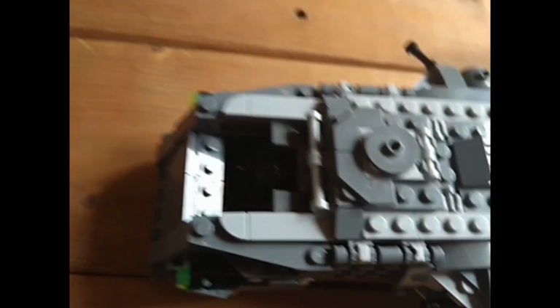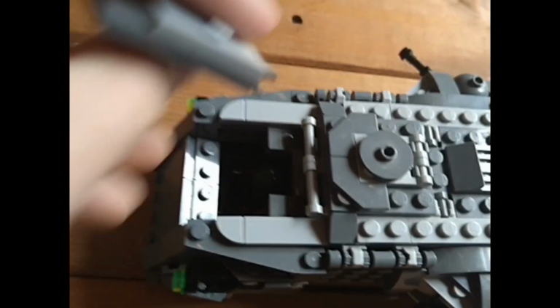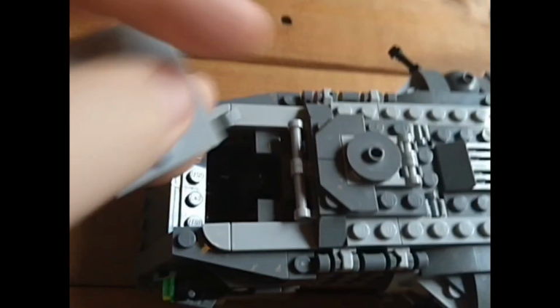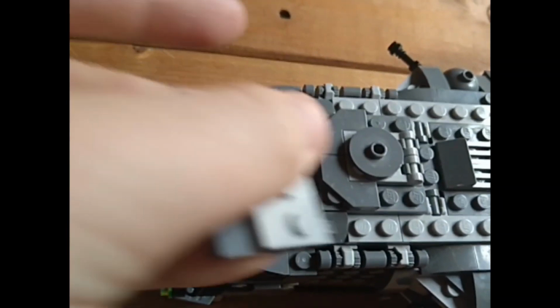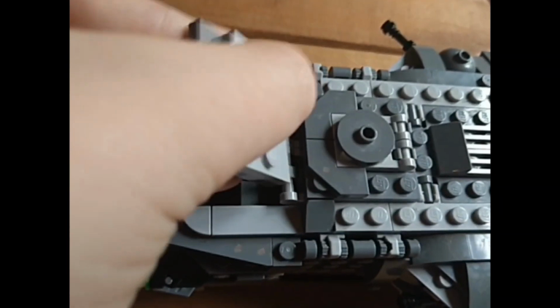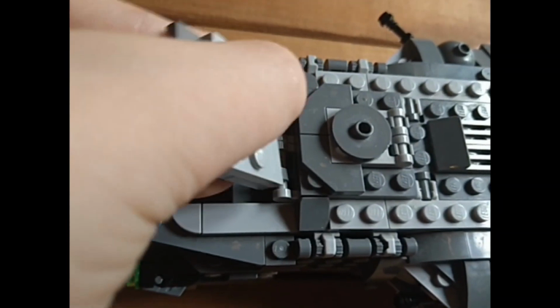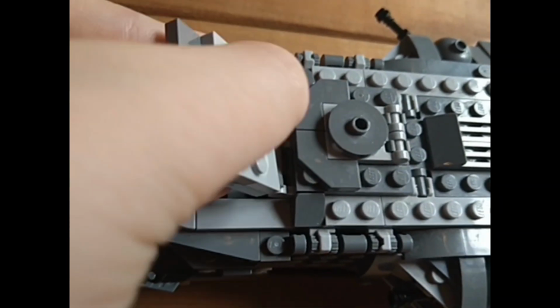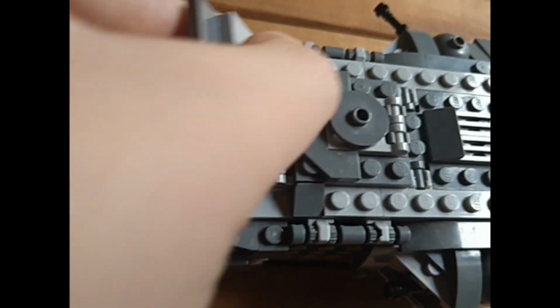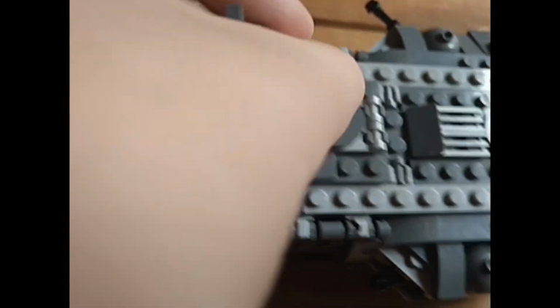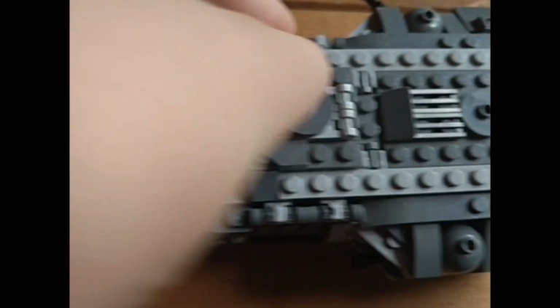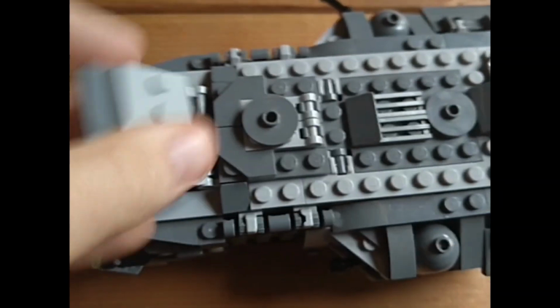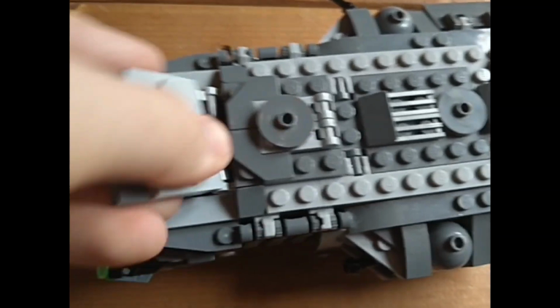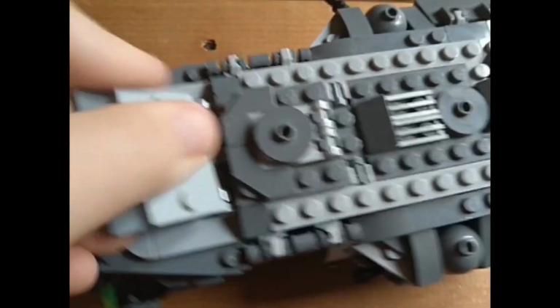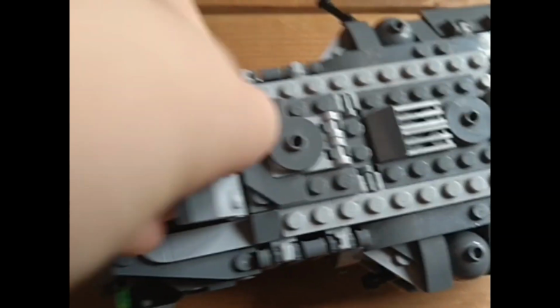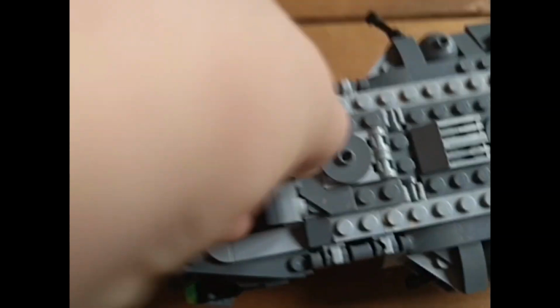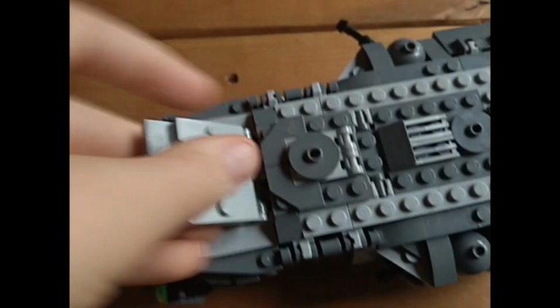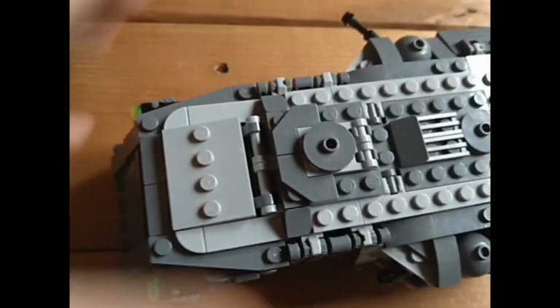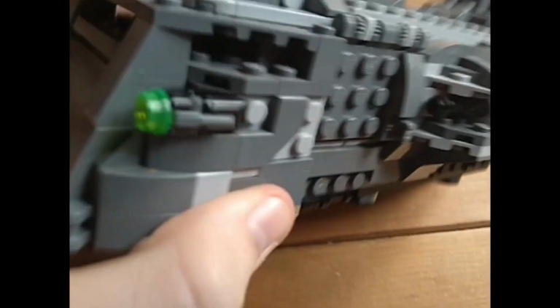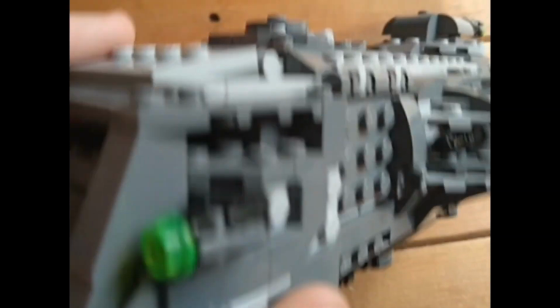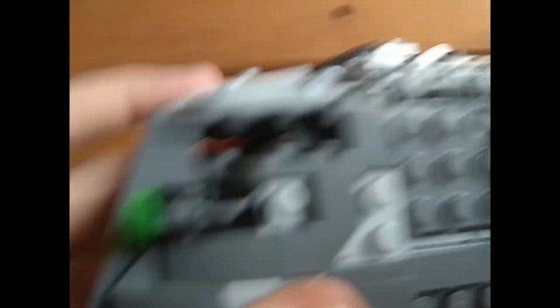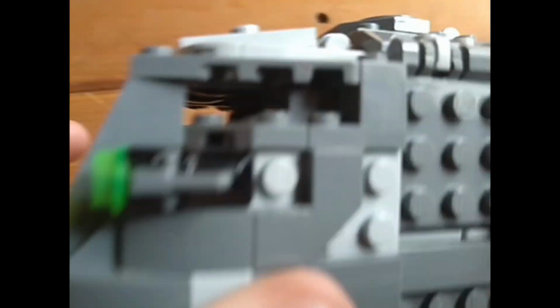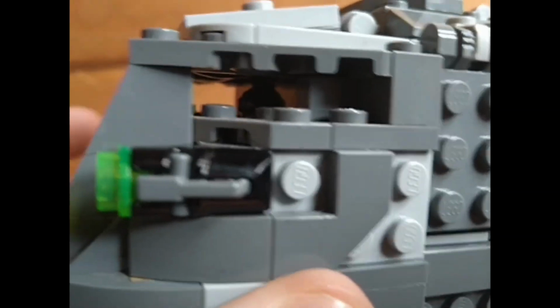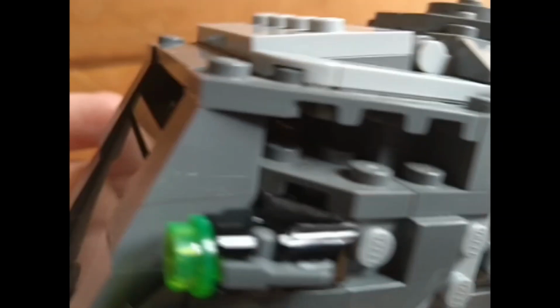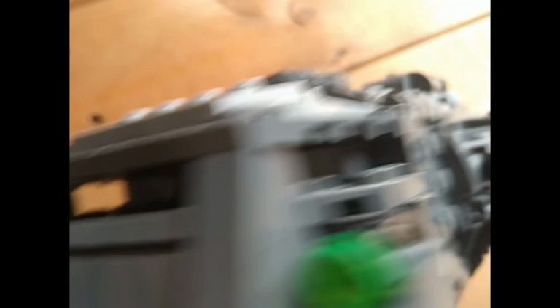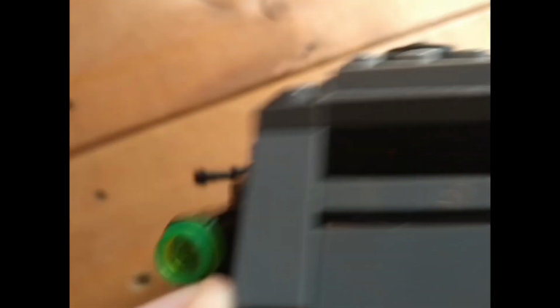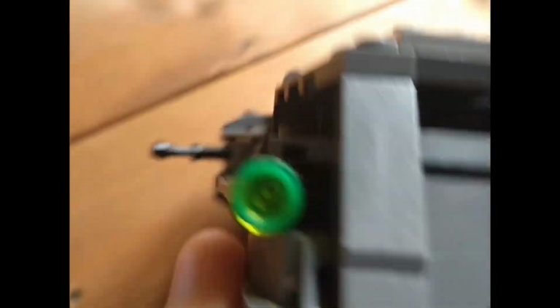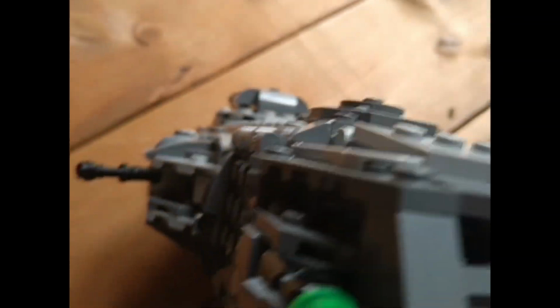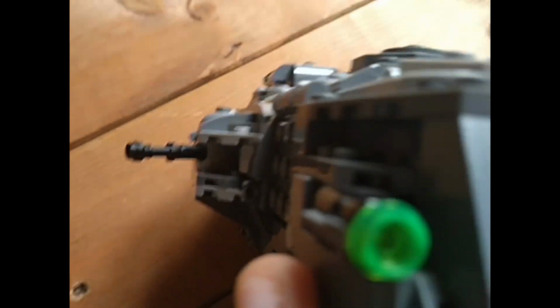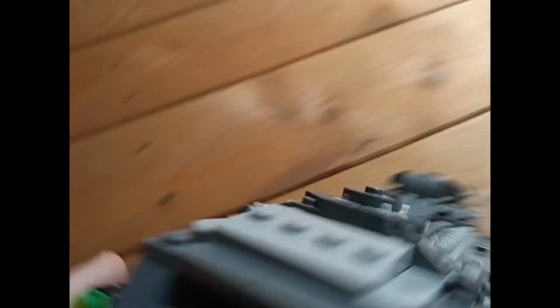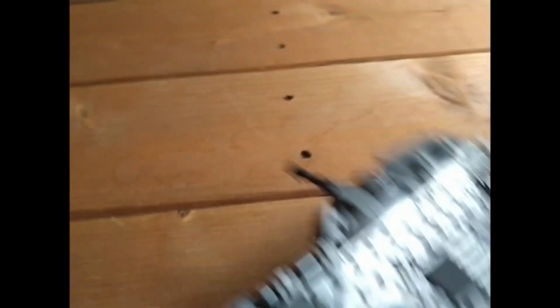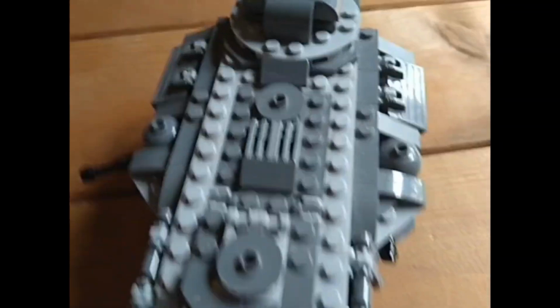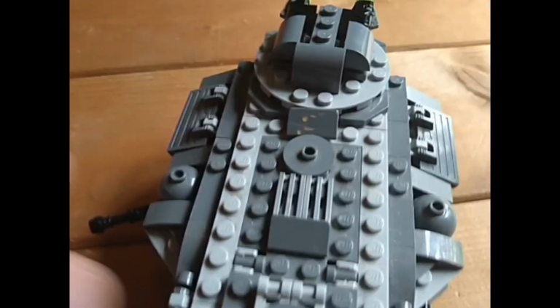It goes right there, sits in nicely. You can close it back on, and you can see Greef Karga's top of his head out front and out the other side. It's a cool set.